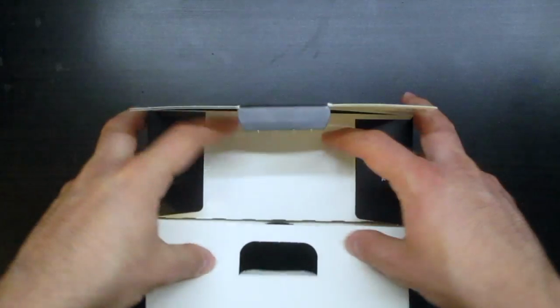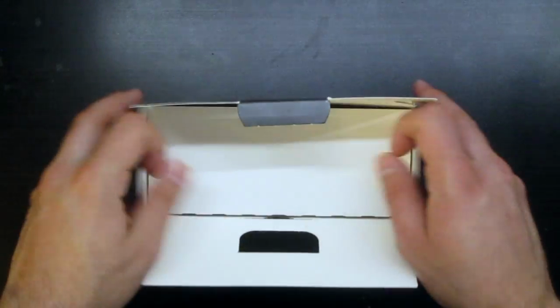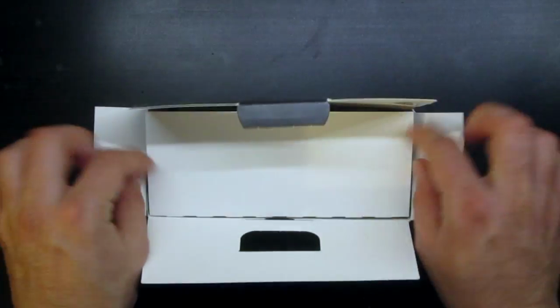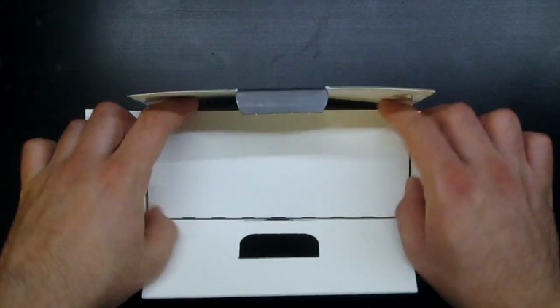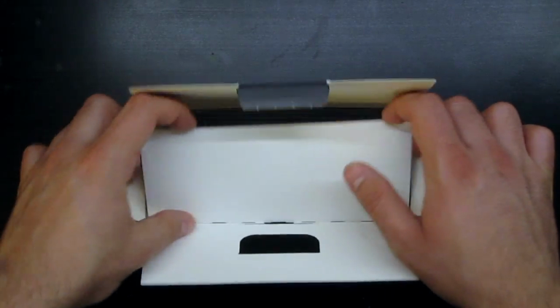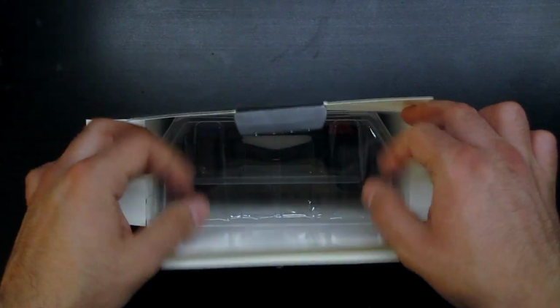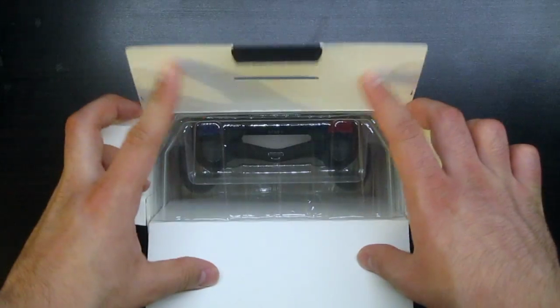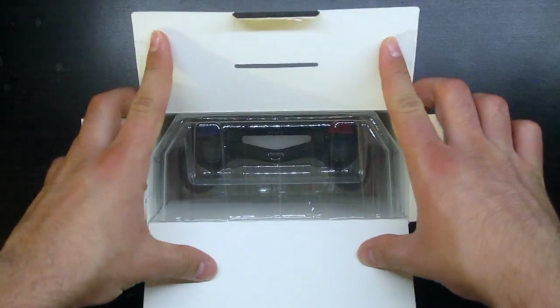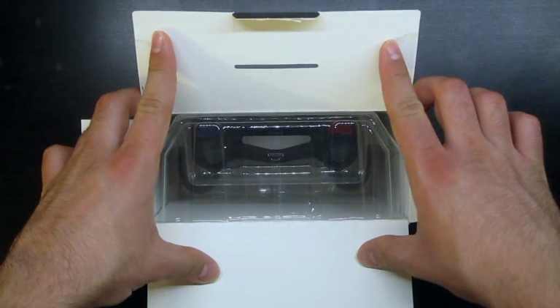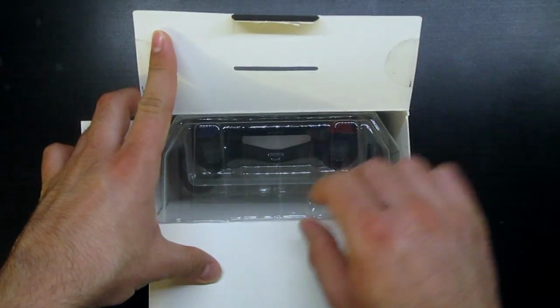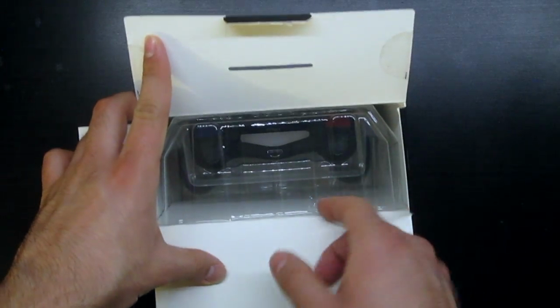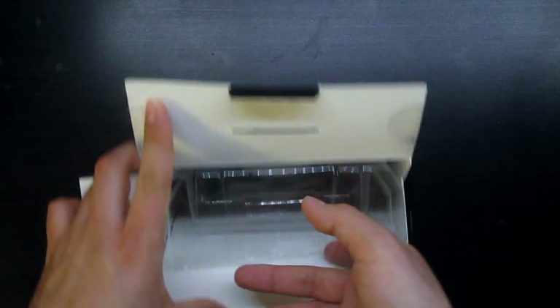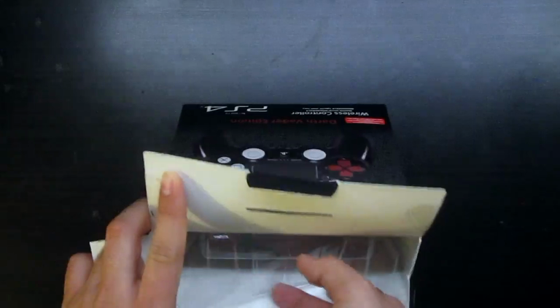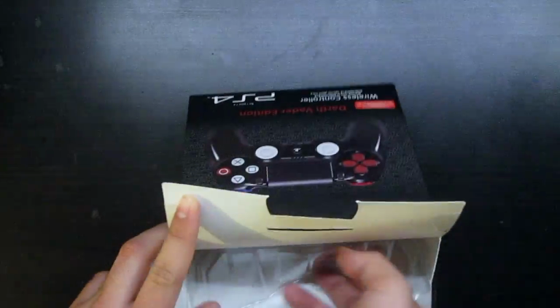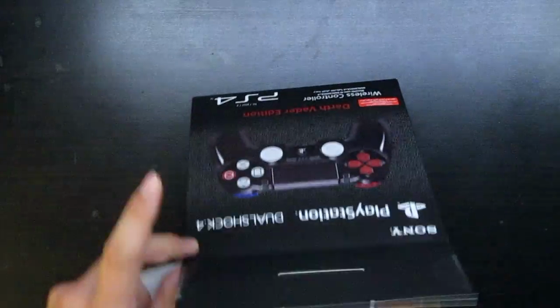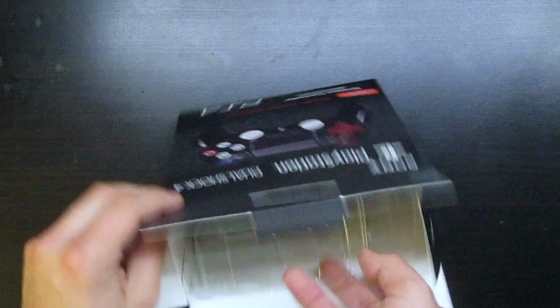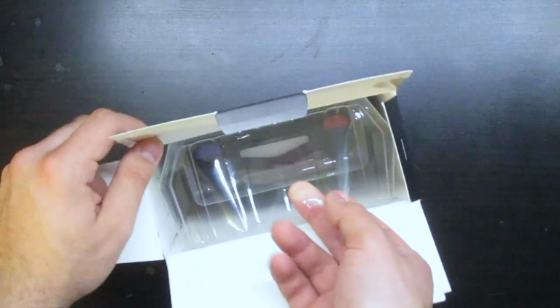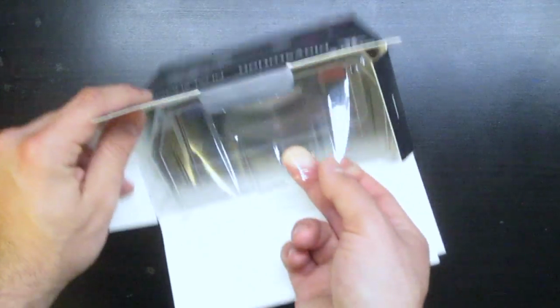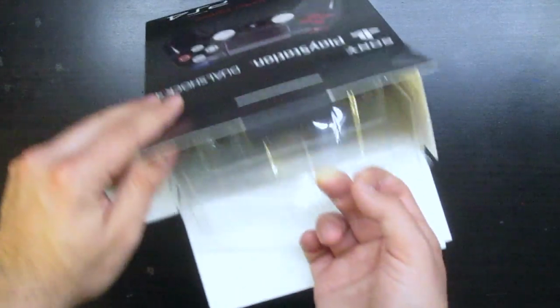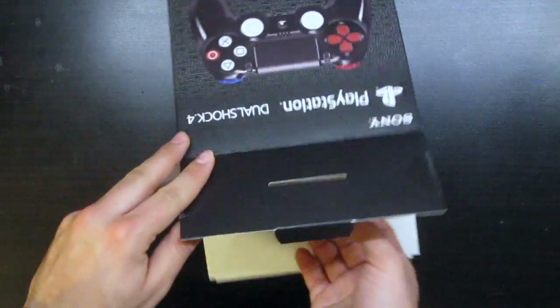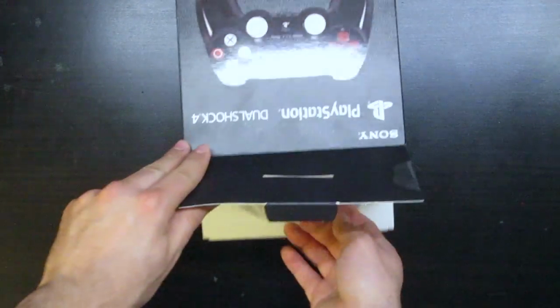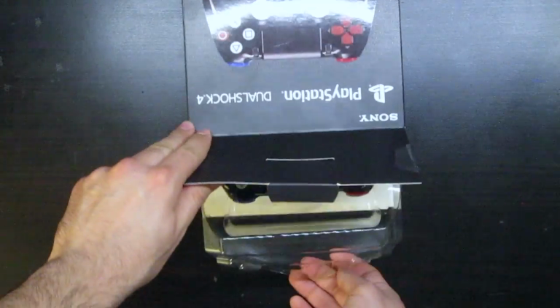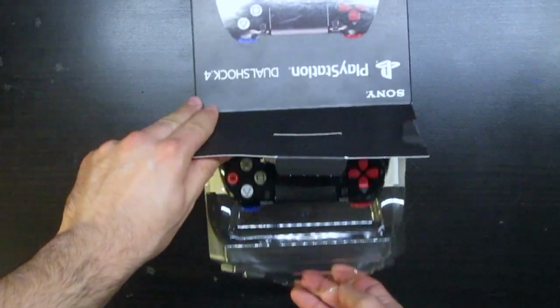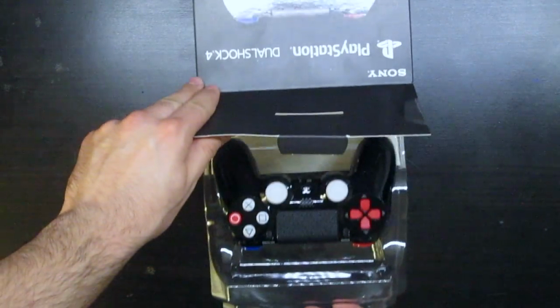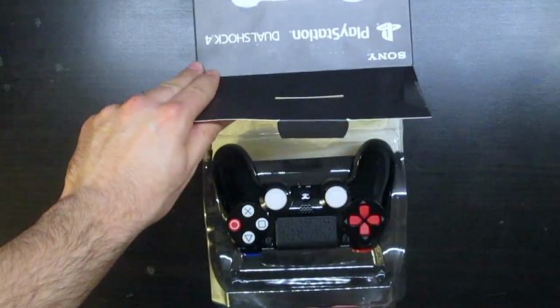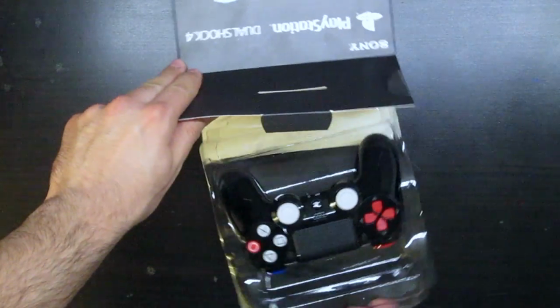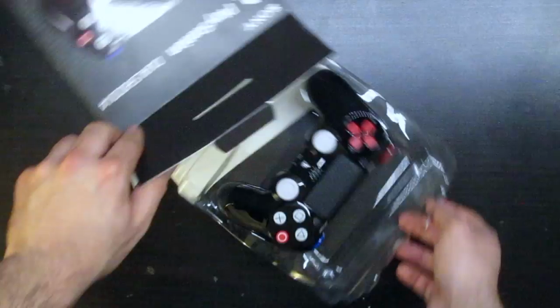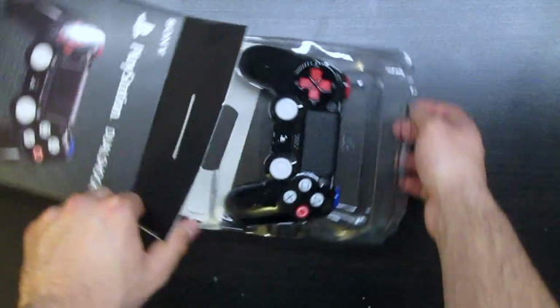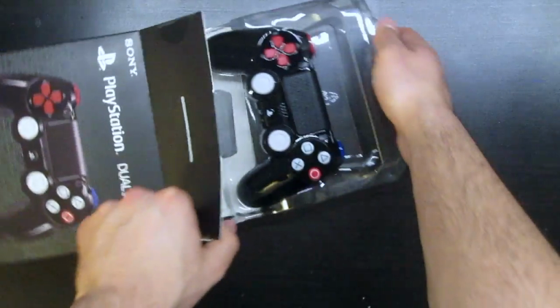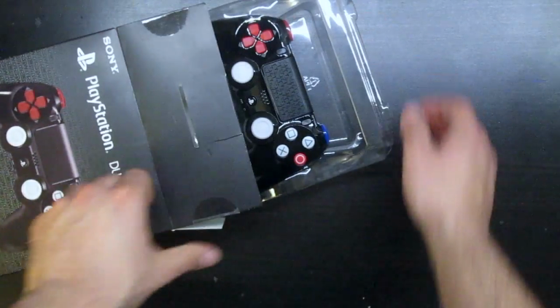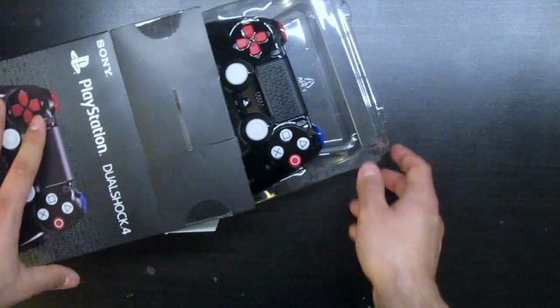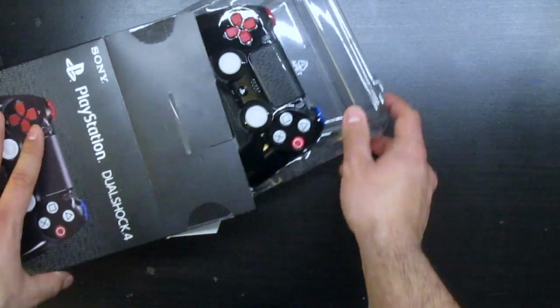Upon breaking the seal, you will find a plastic container holding the controller from the rear only. The only thing in the box is the controller — there are no USB cables.